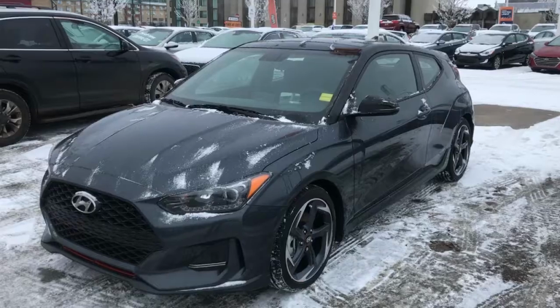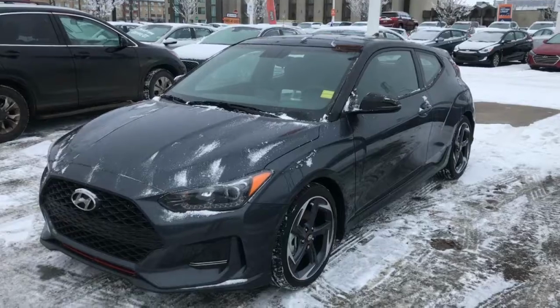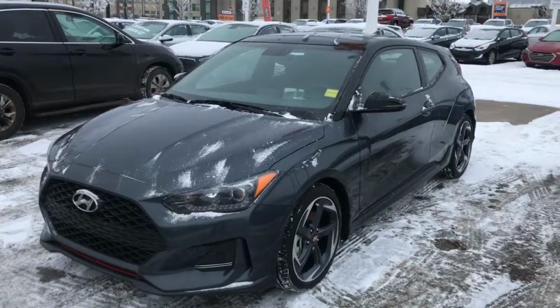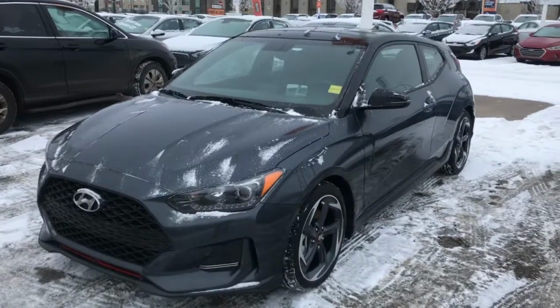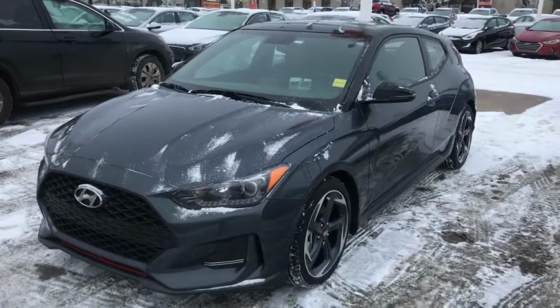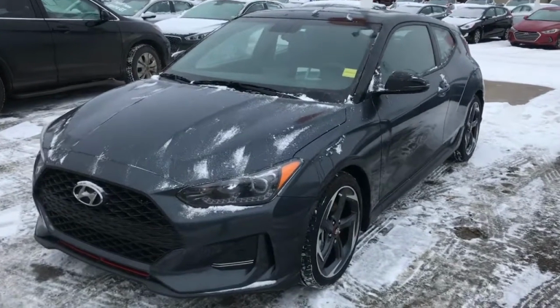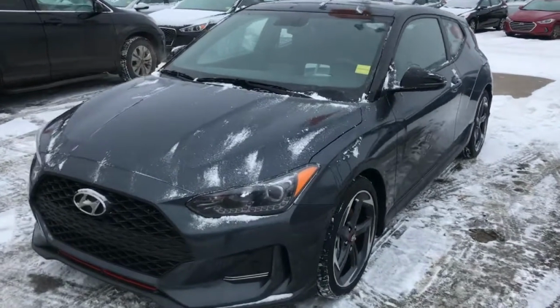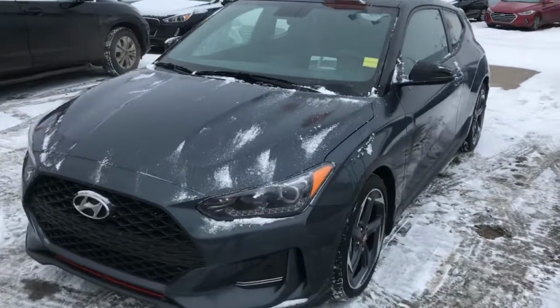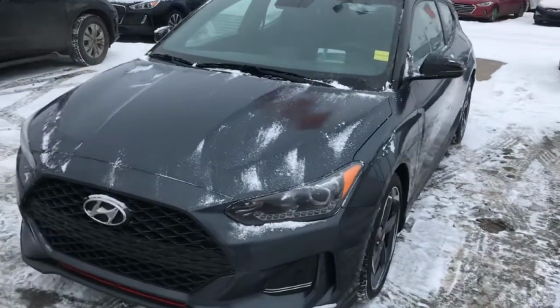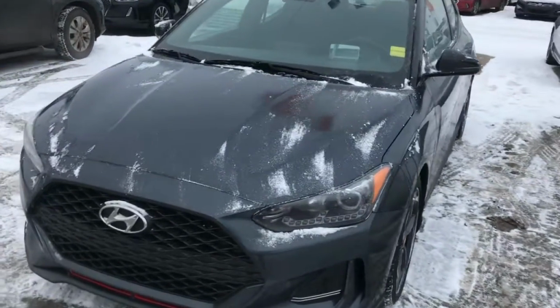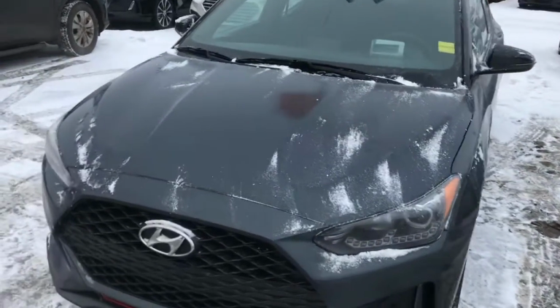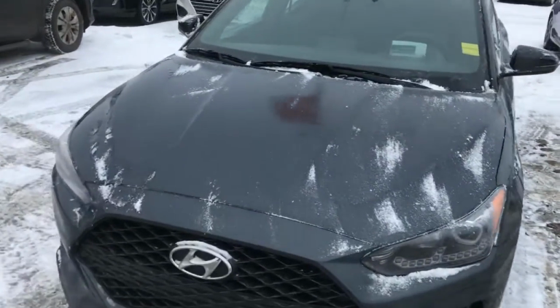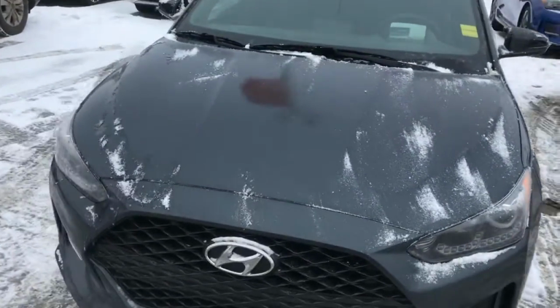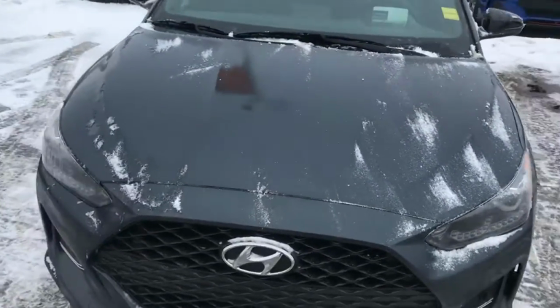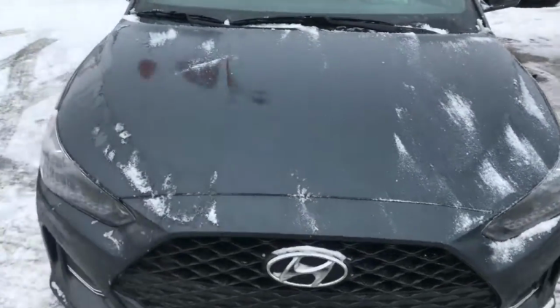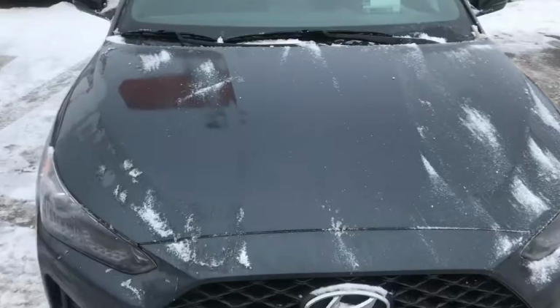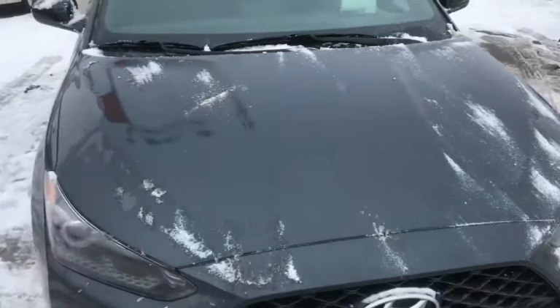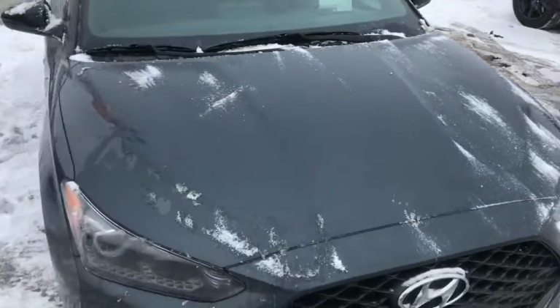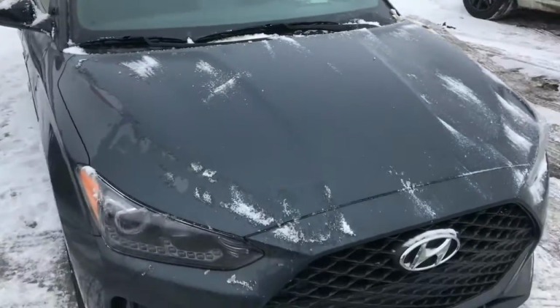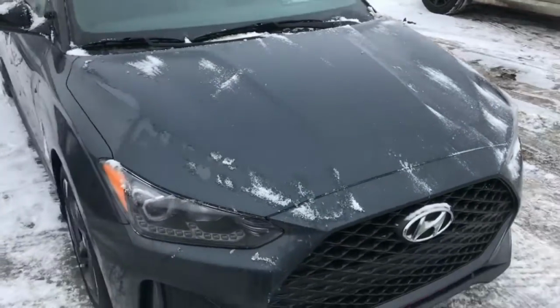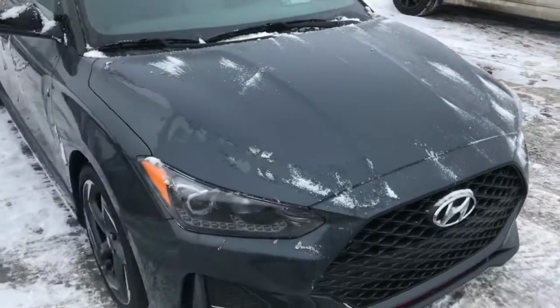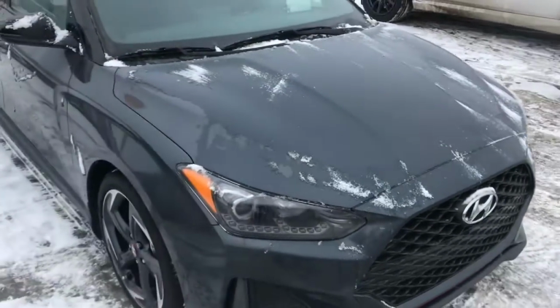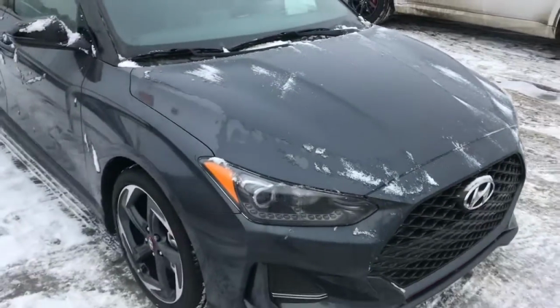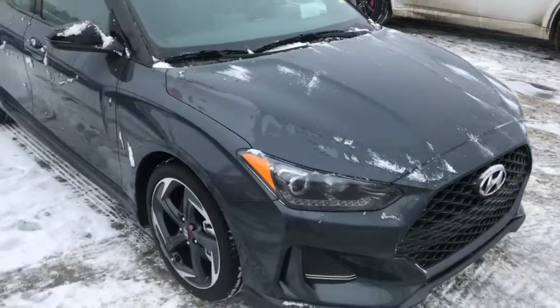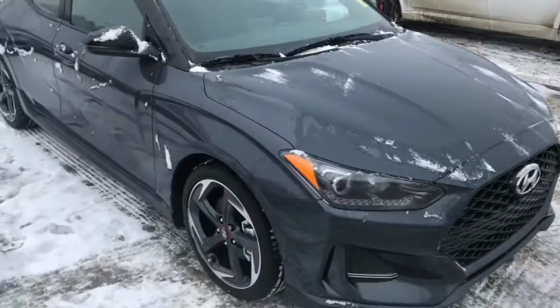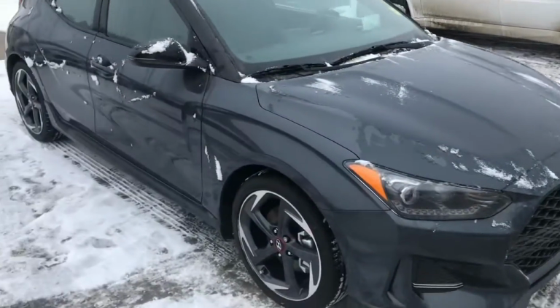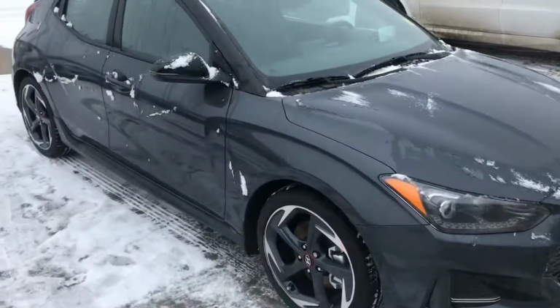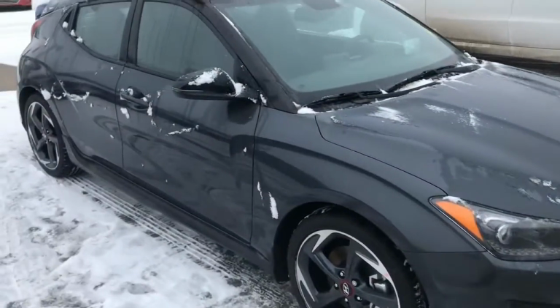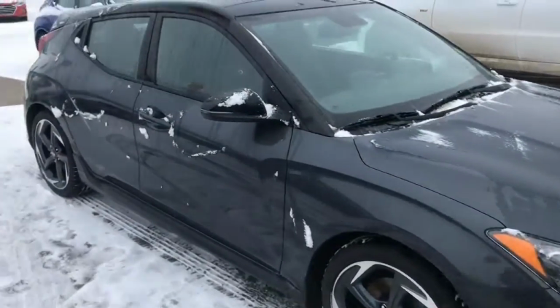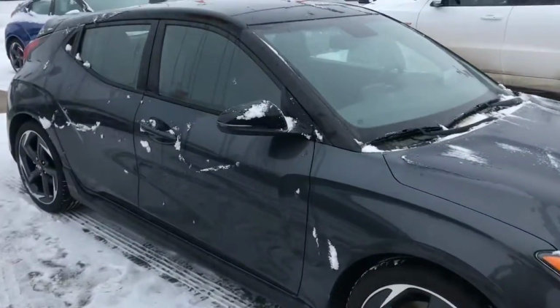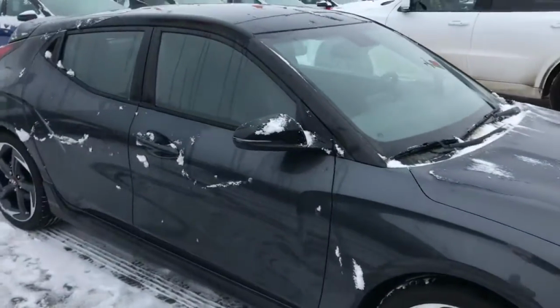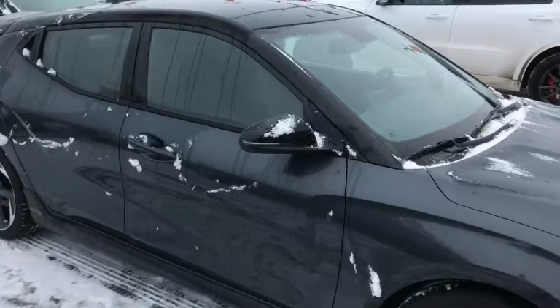Hi Zach, it's Dan with Saskatoon North Hyundai and I just wanted to send you a video. This is the 2019 Hyundai Veloster Turbo Tech that you had inquired about.